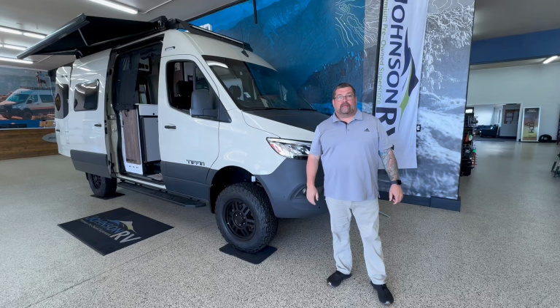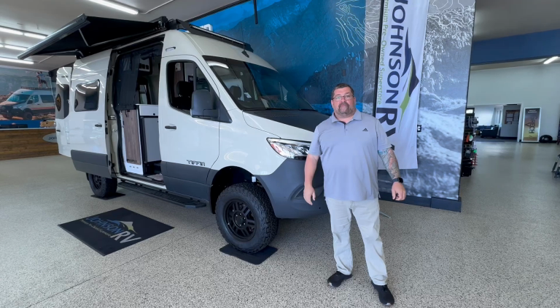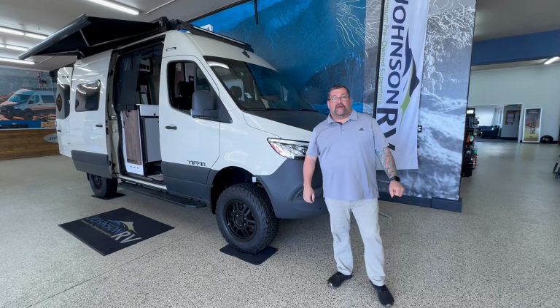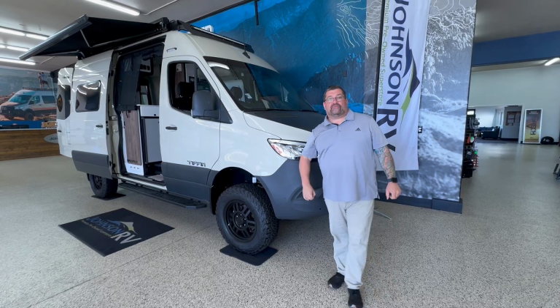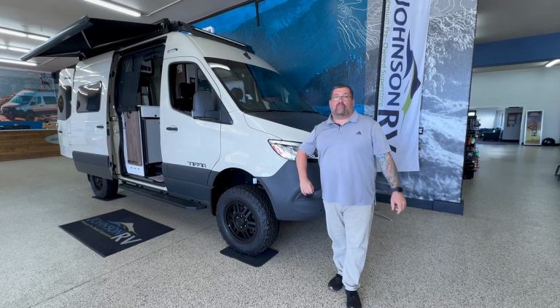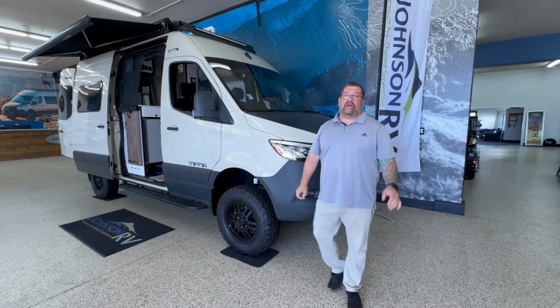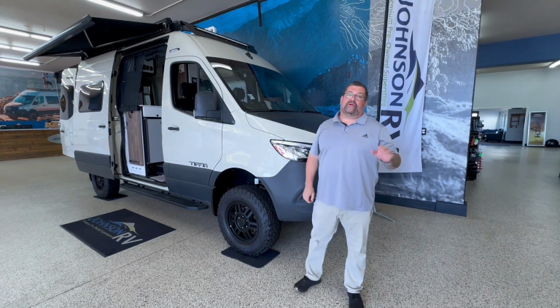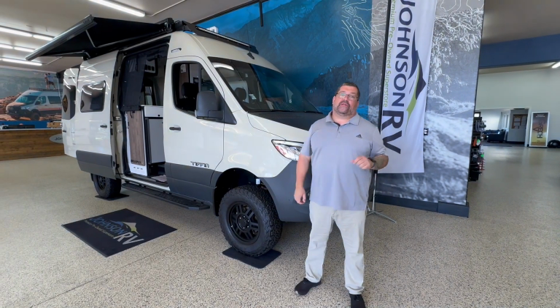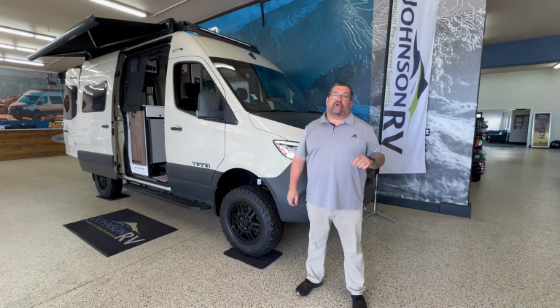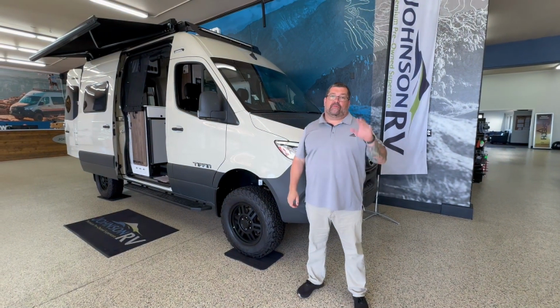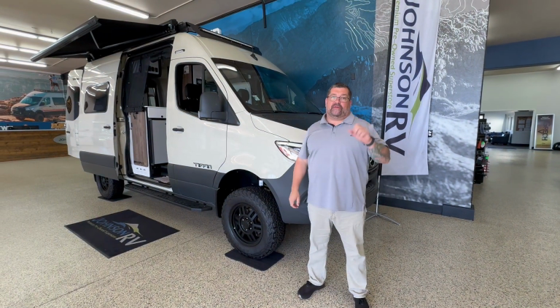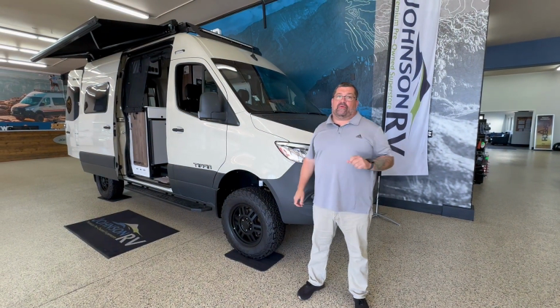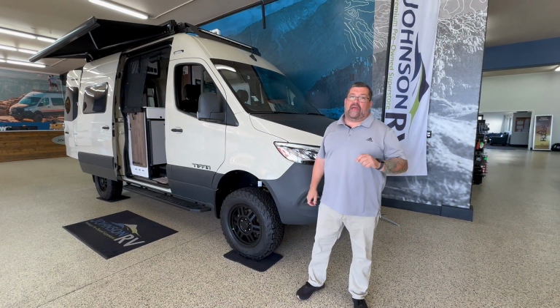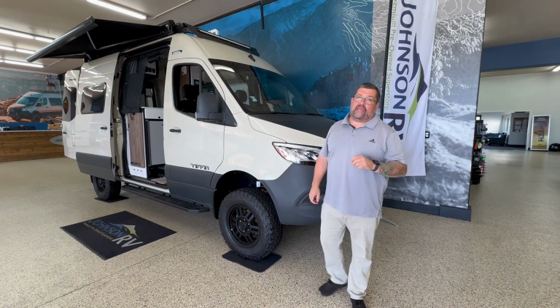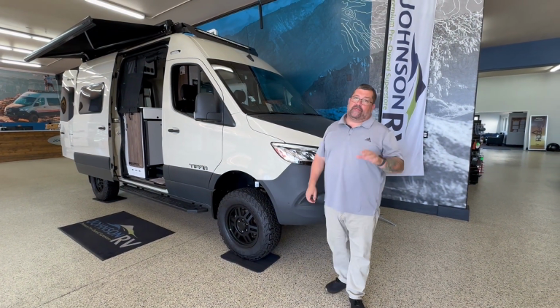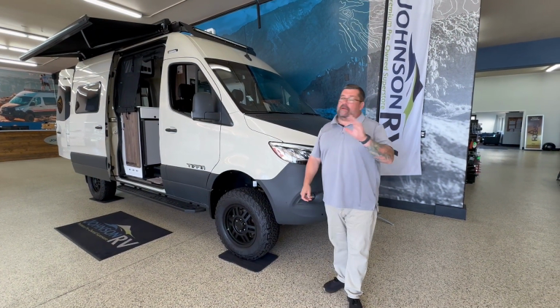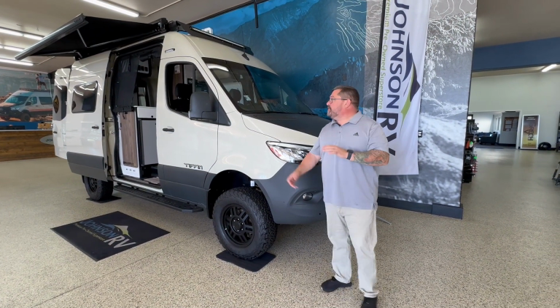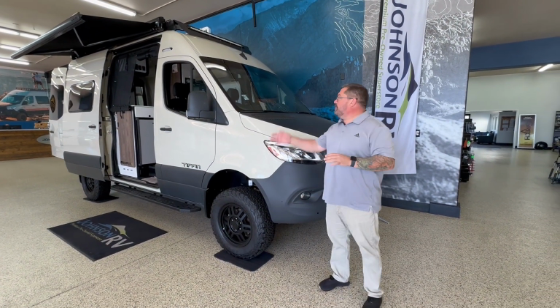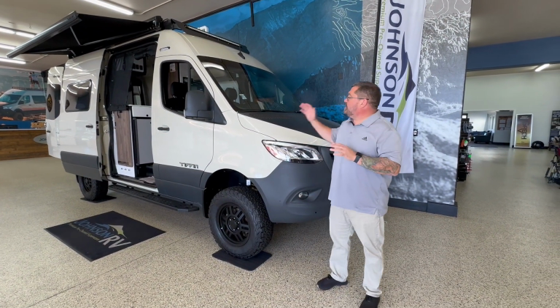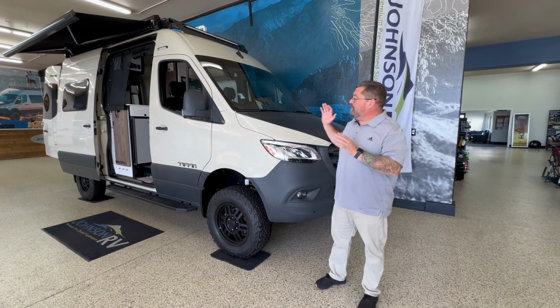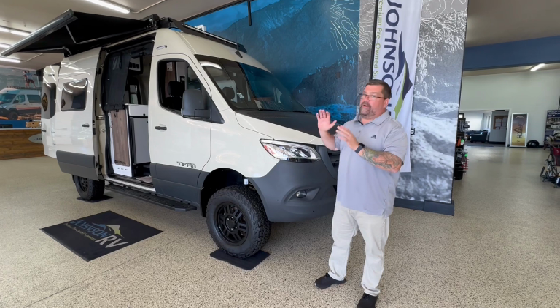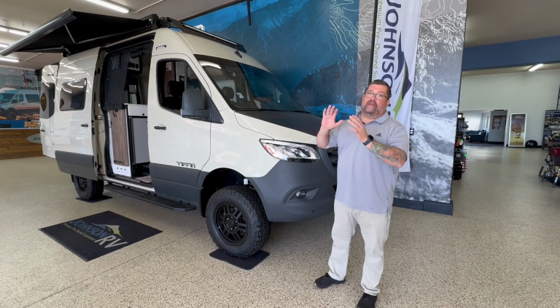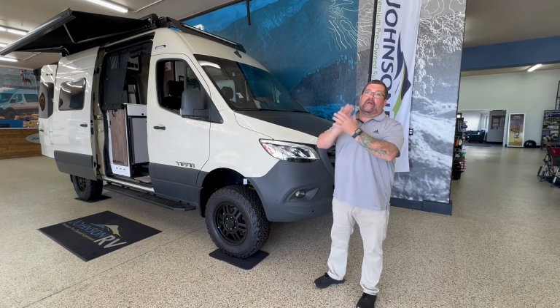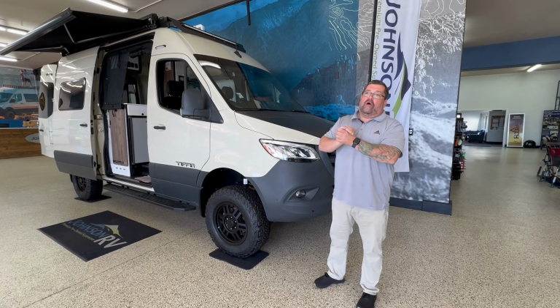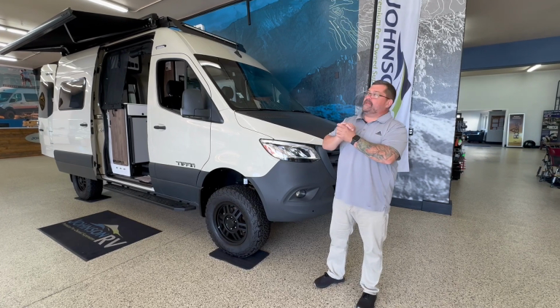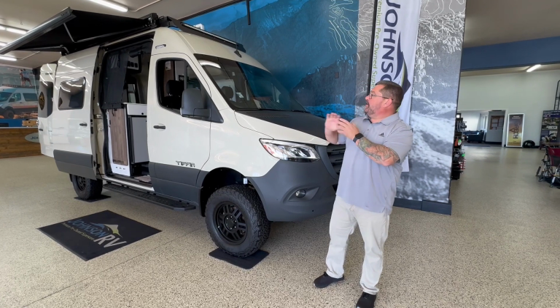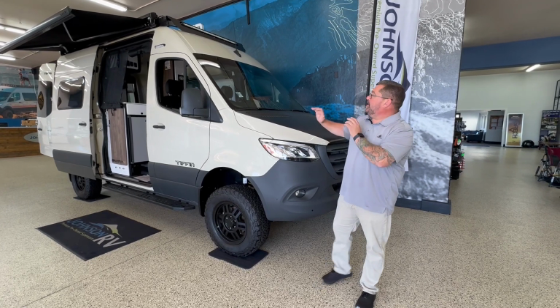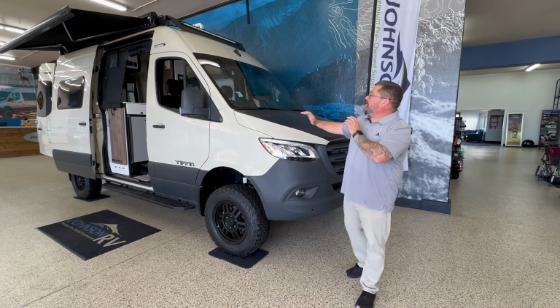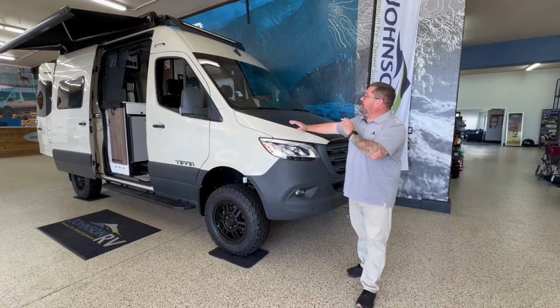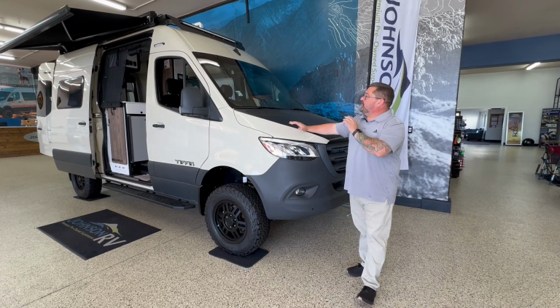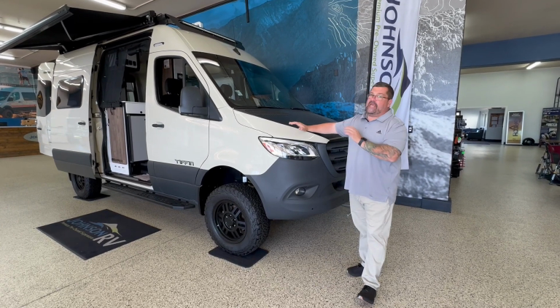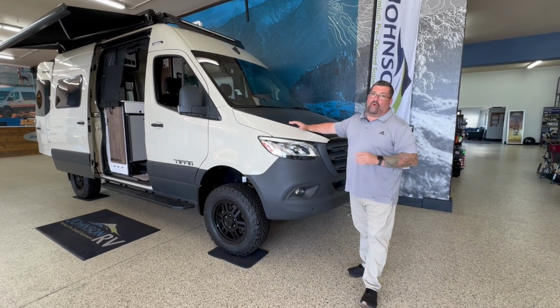Hi everybody, it's Ryan Webber out here at Johnson RV with Andrew Brett behind the camera. Today we're going to showcase one of our RVs out here — it's the Tiffin GH1.